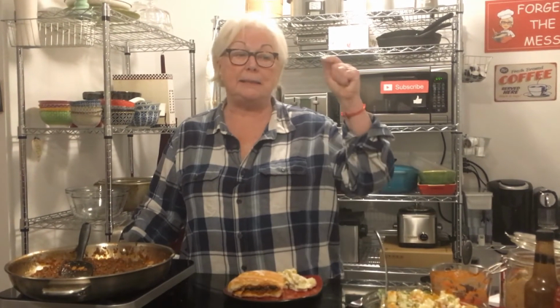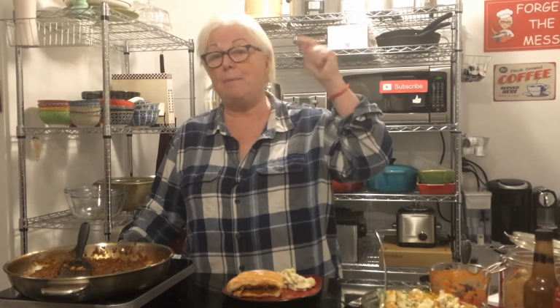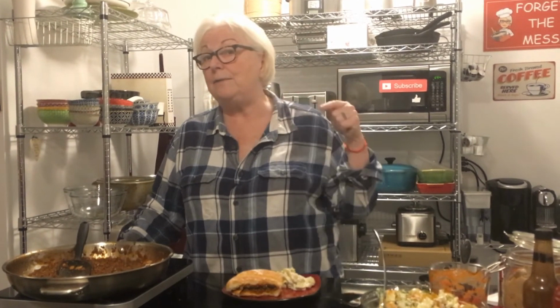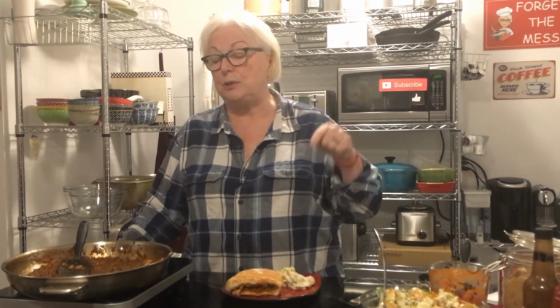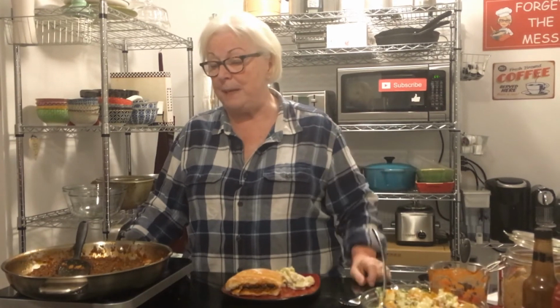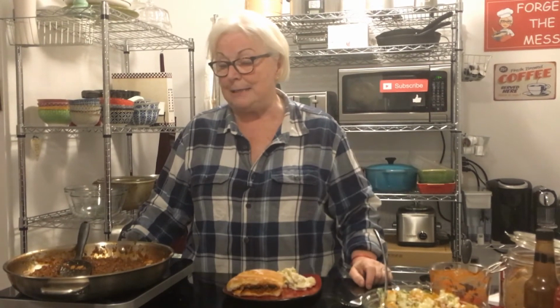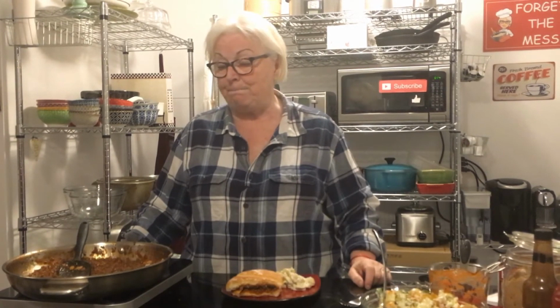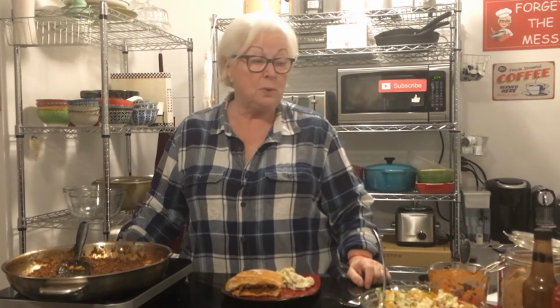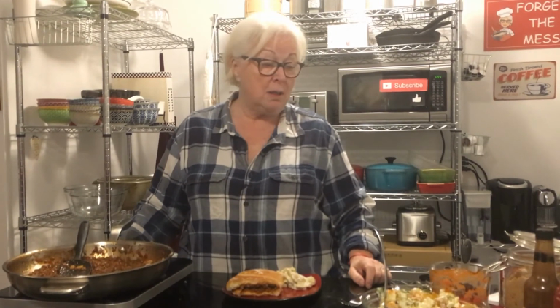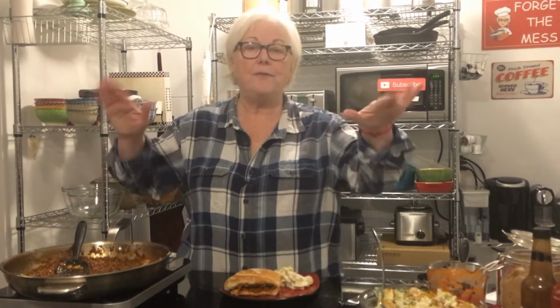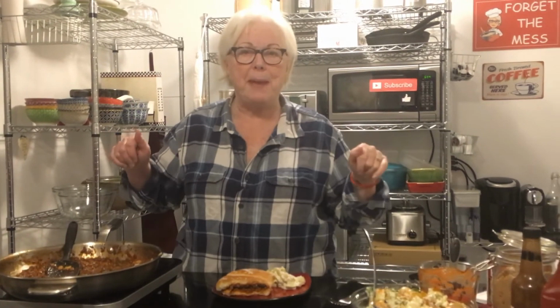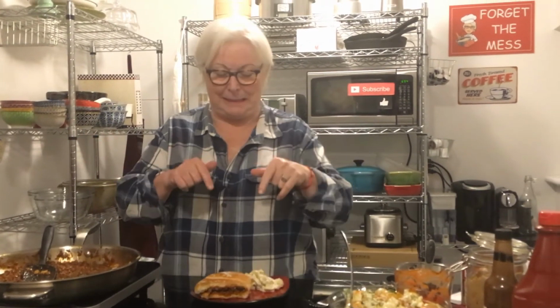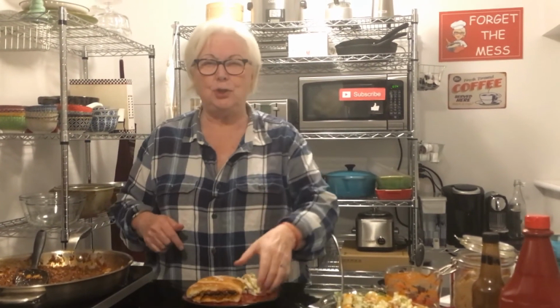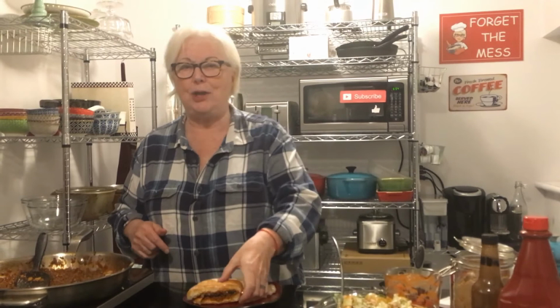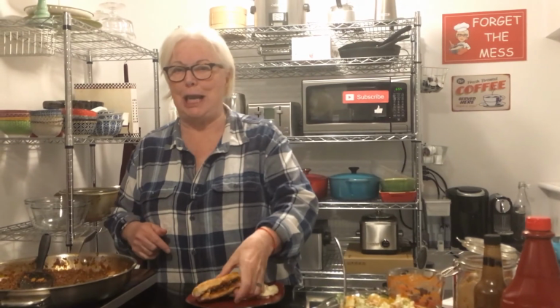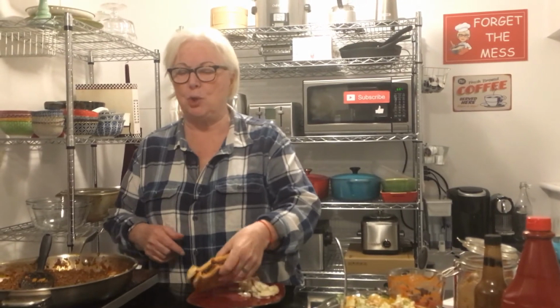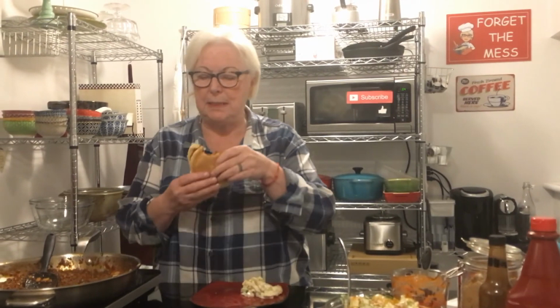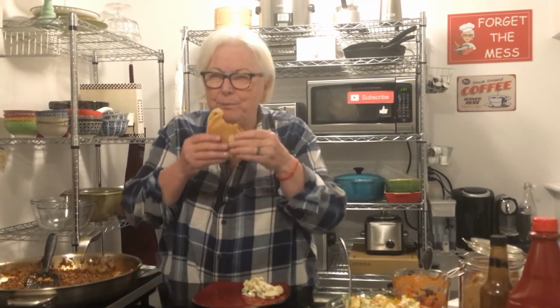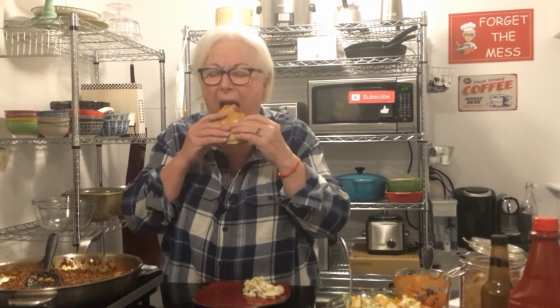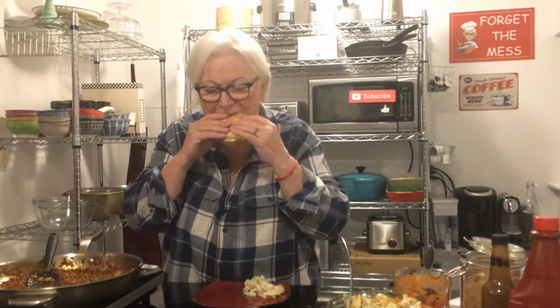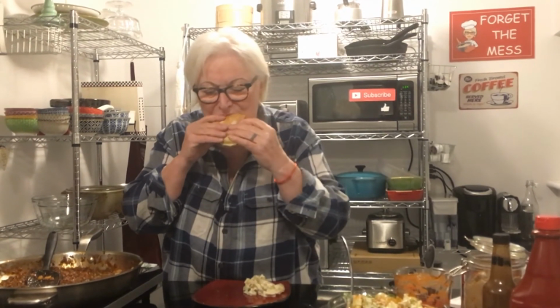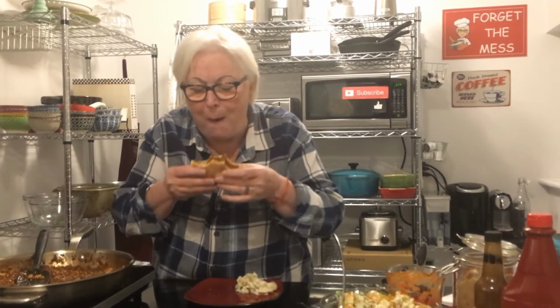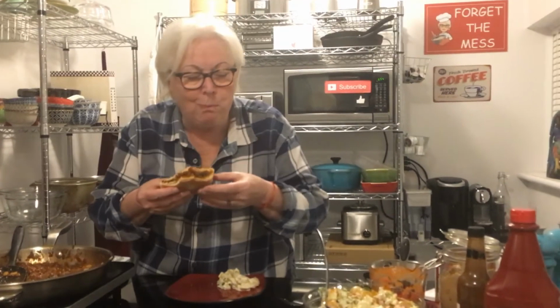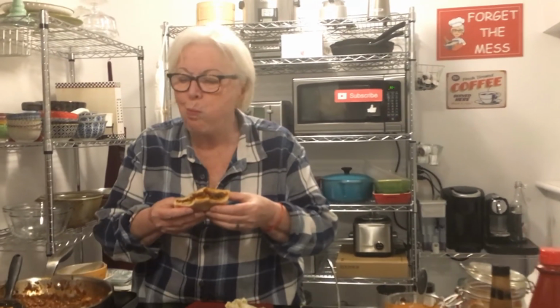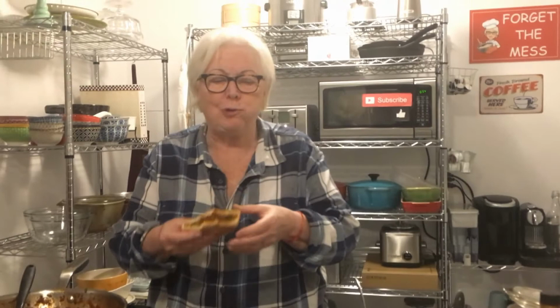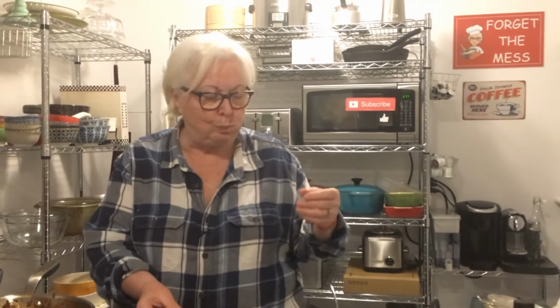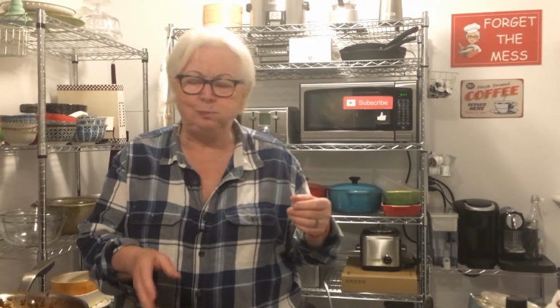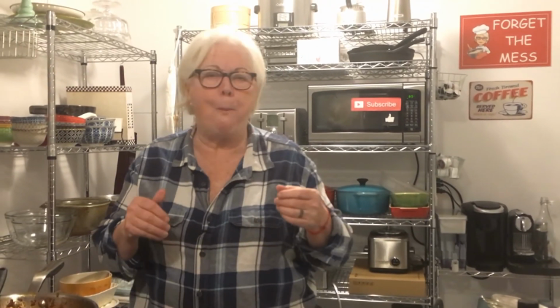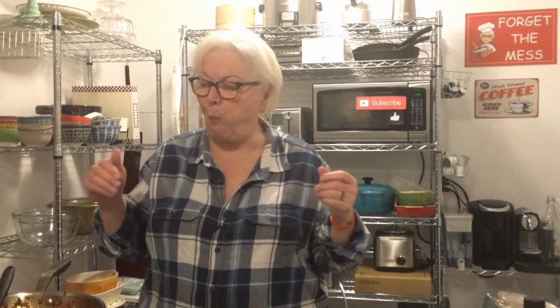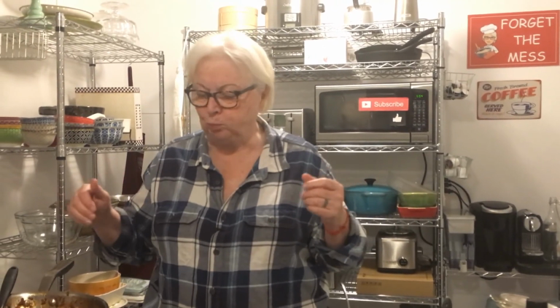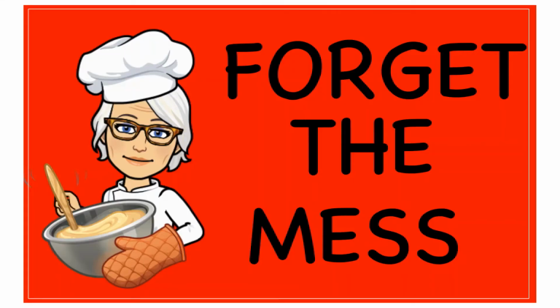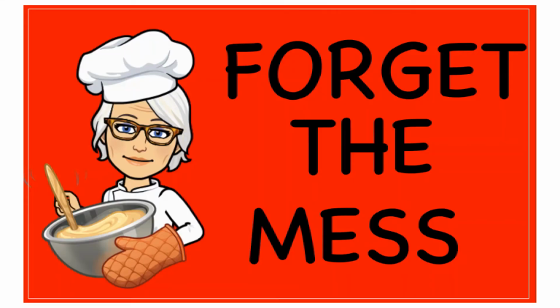Please subscribe and like if you like this recipe. Most of all, forget the mess — enjoy your sloppy joes!